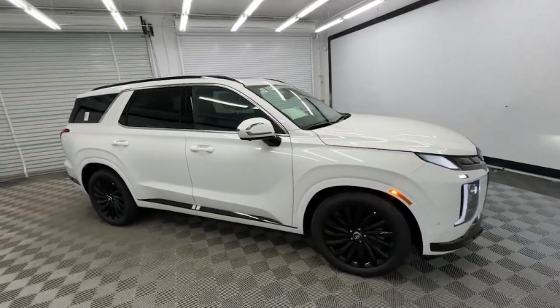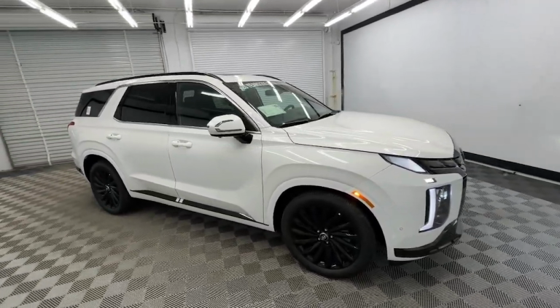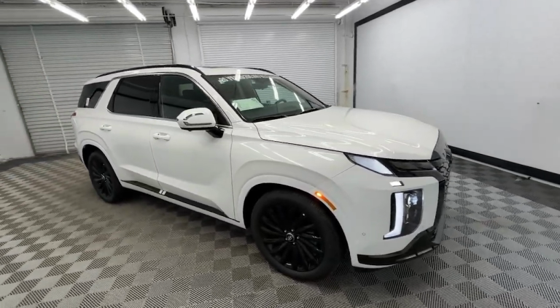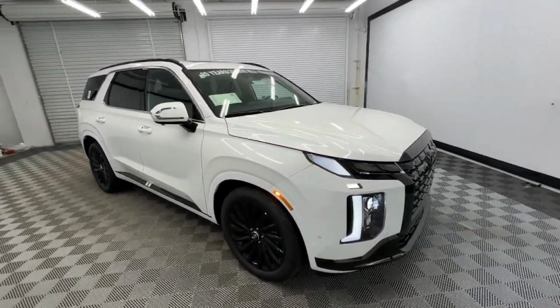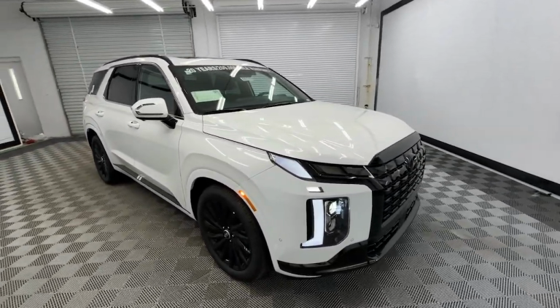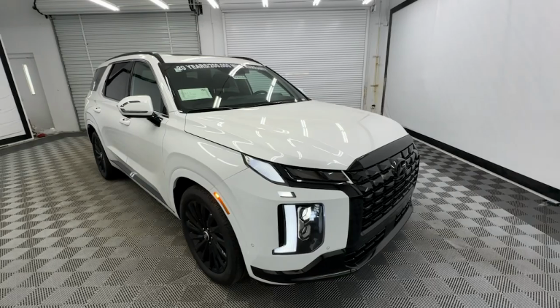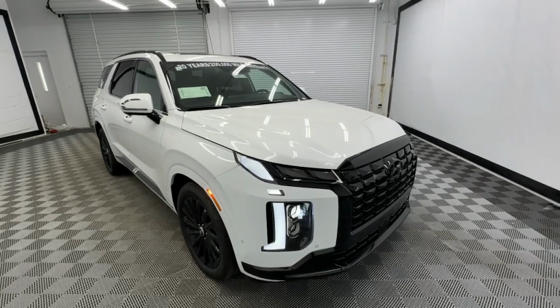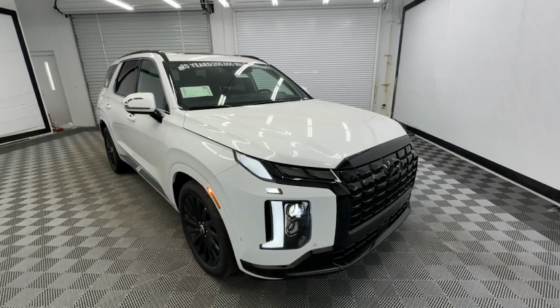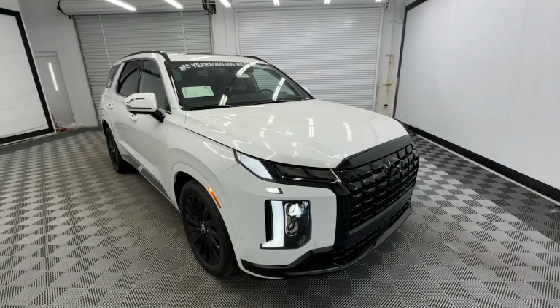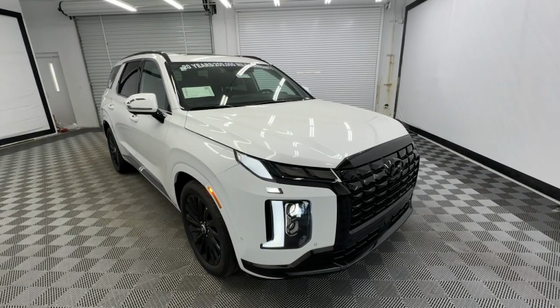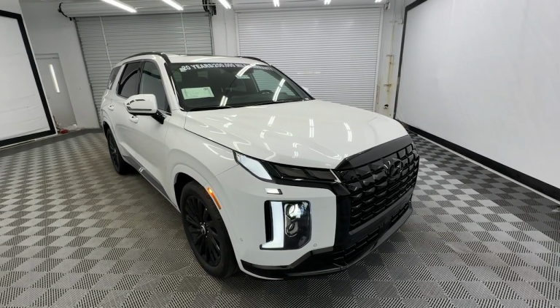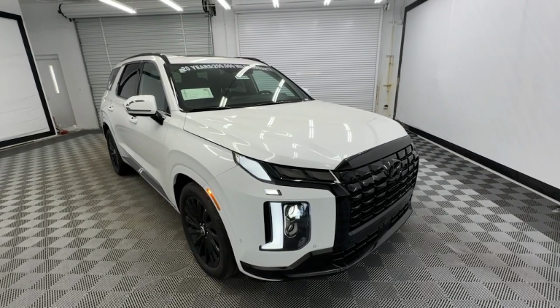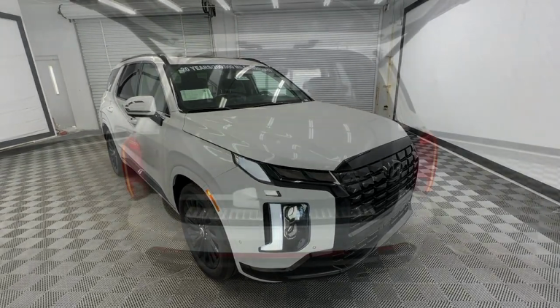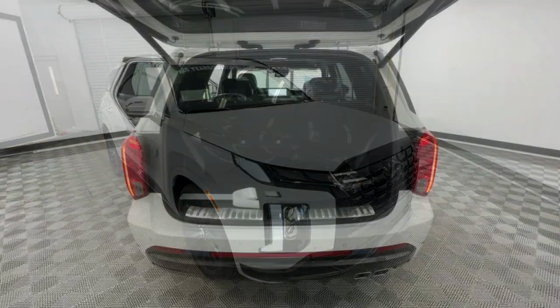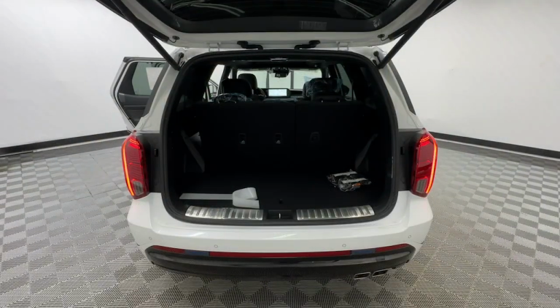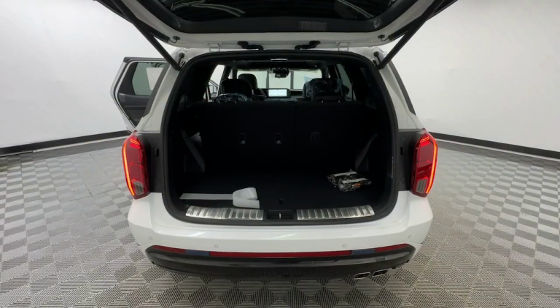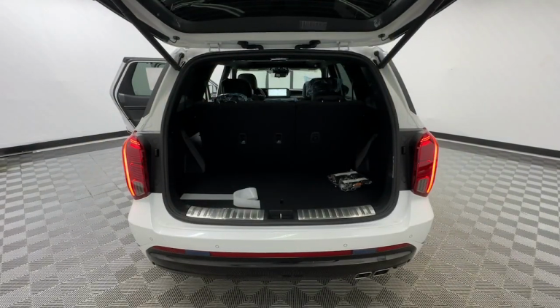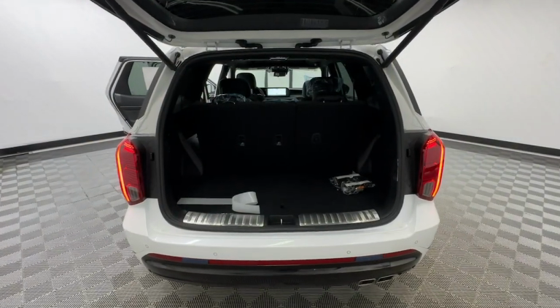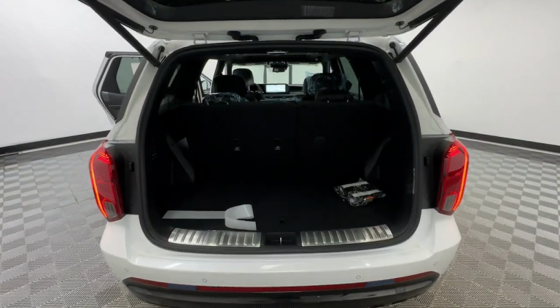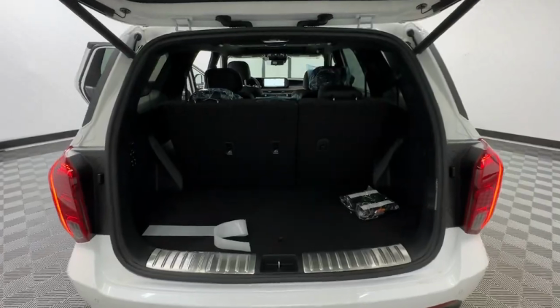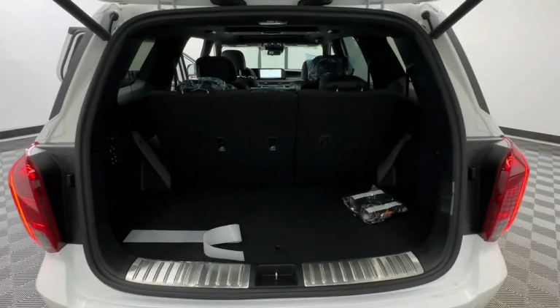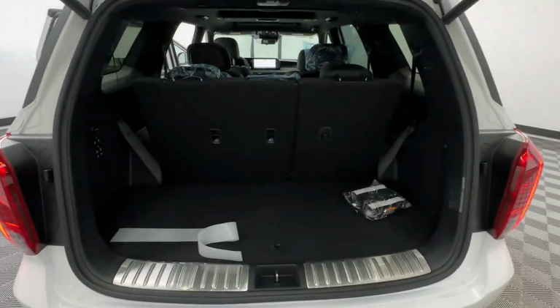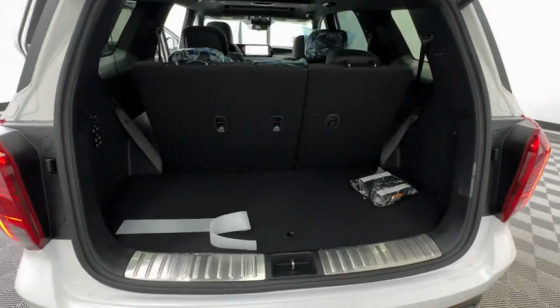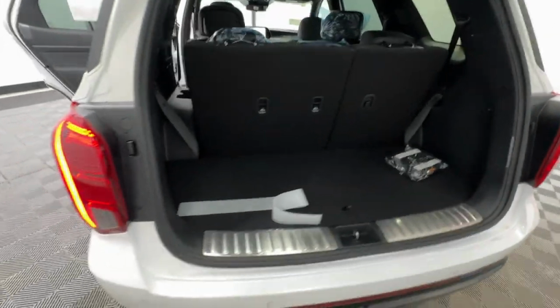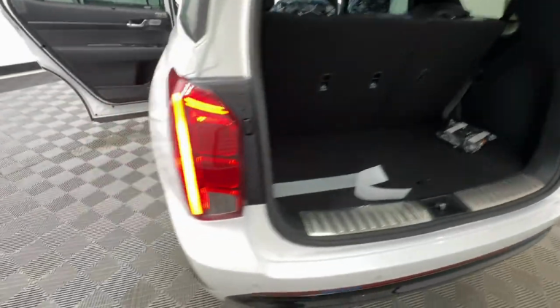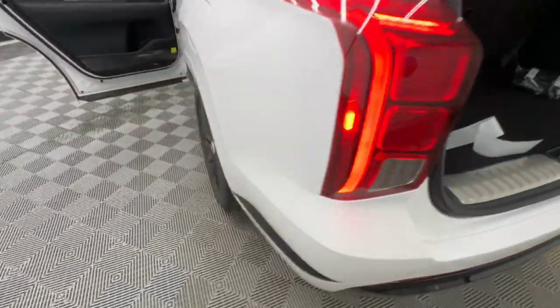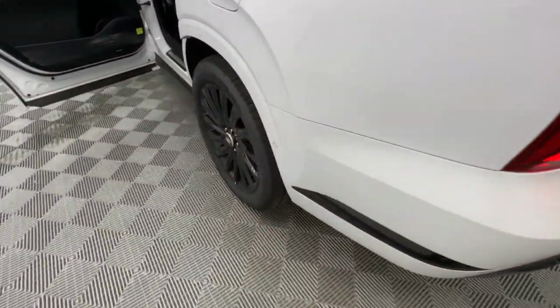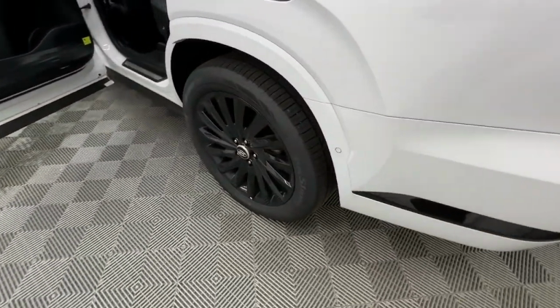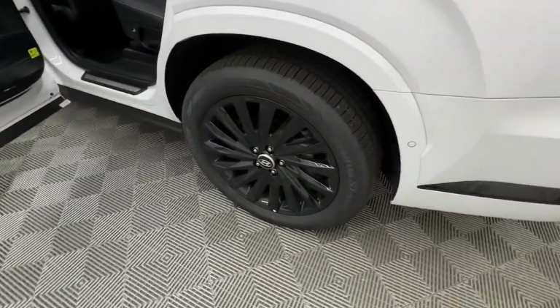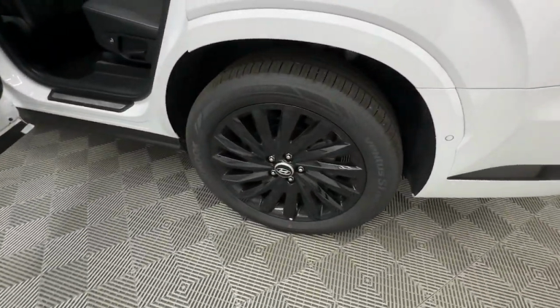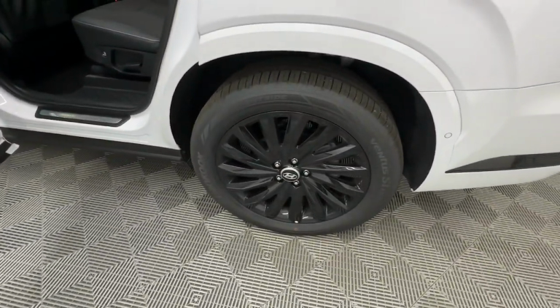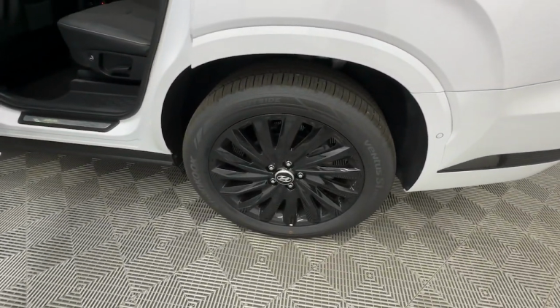The following are some of this vehicle's highlighted options: heated steering wheel, Apple CarPlay and/or Android Auto, head-up display, moonroof, navigation system, keyless entry, and satellite radio.